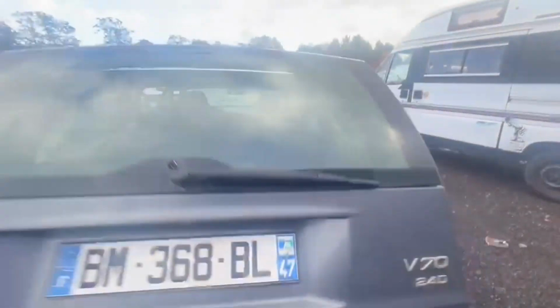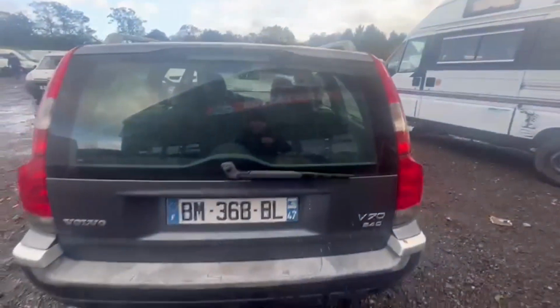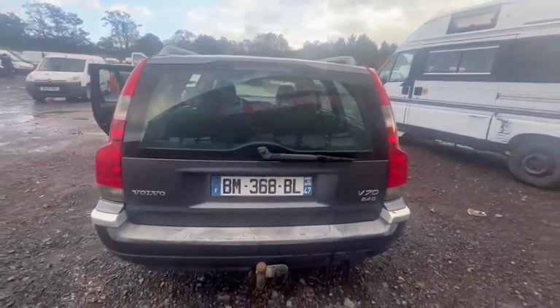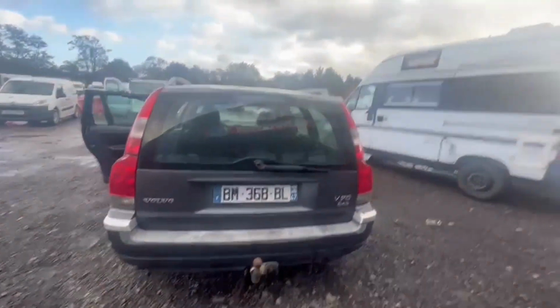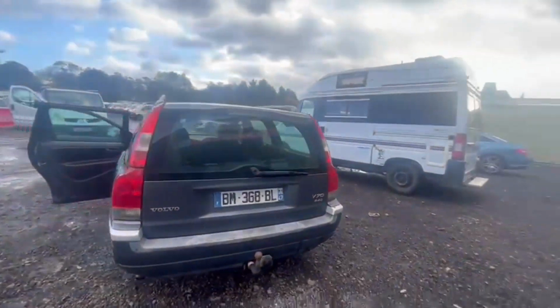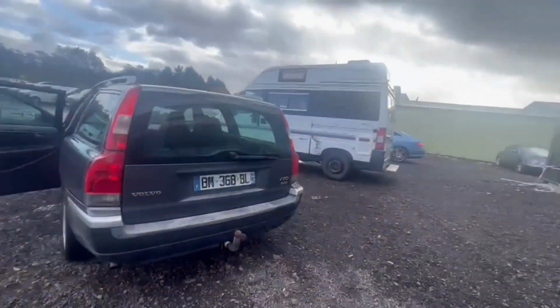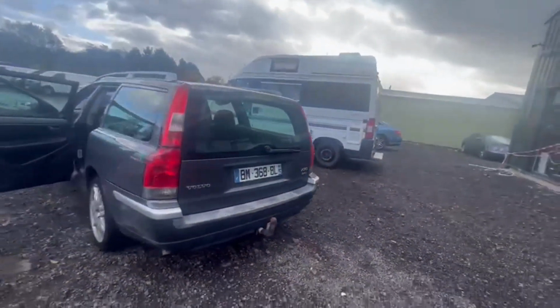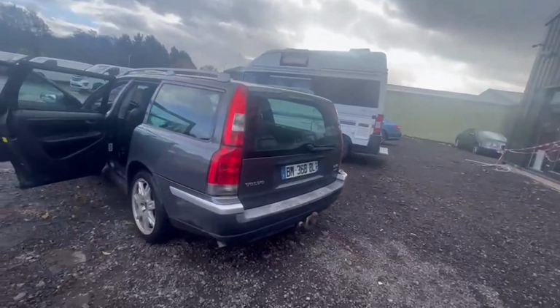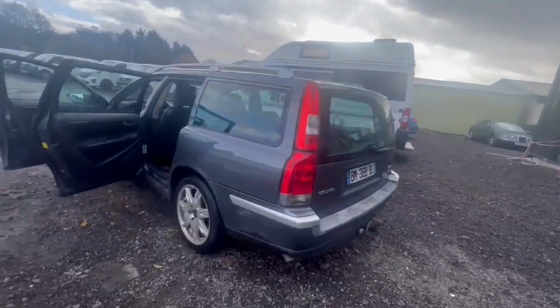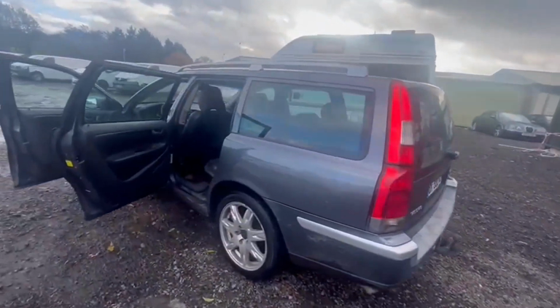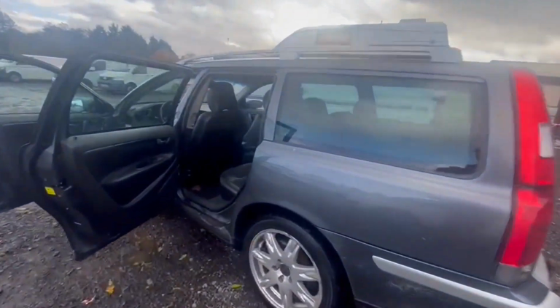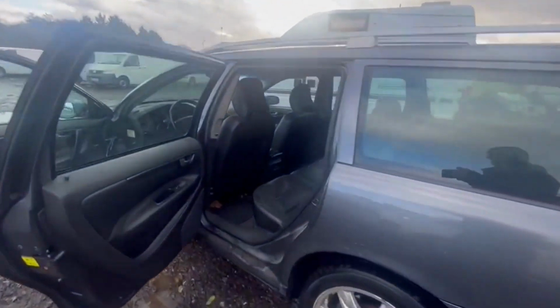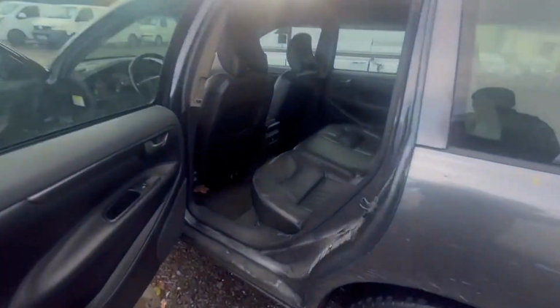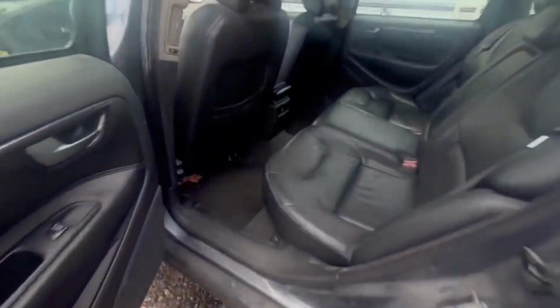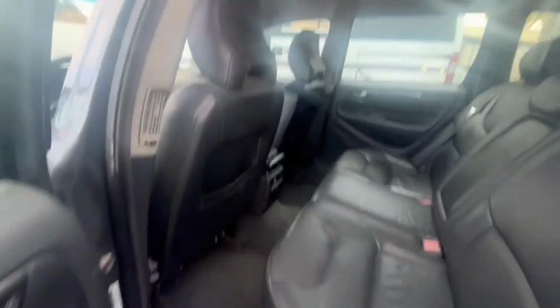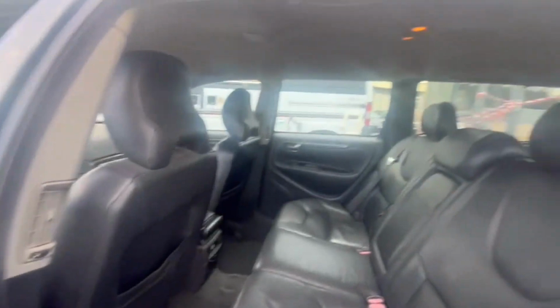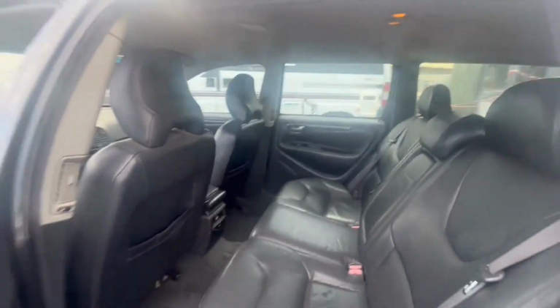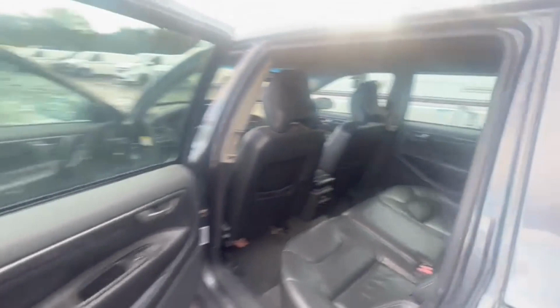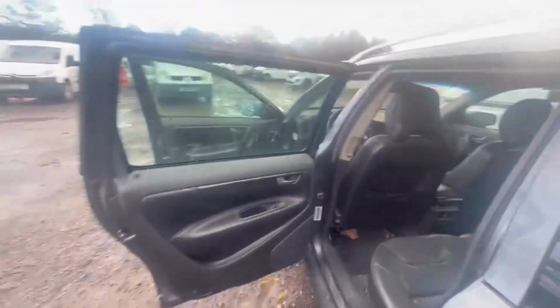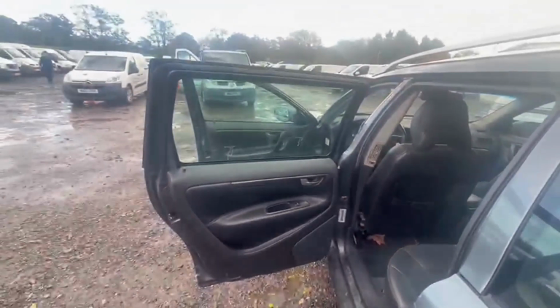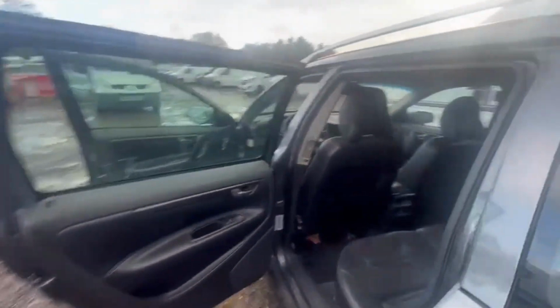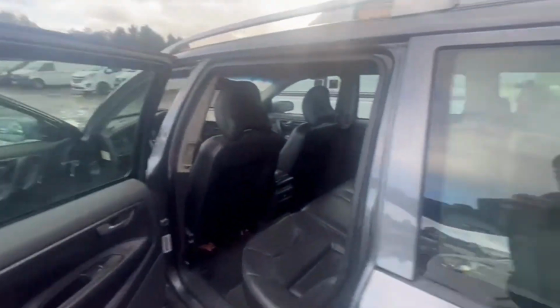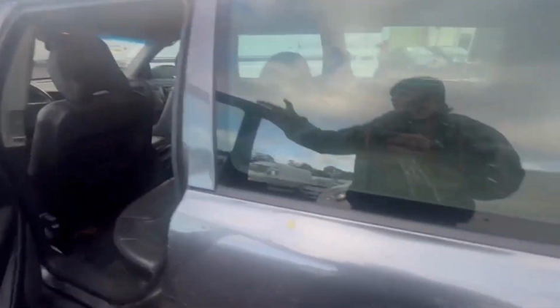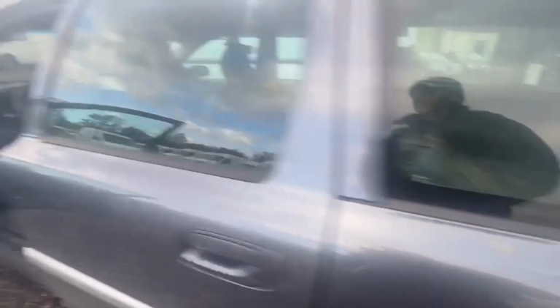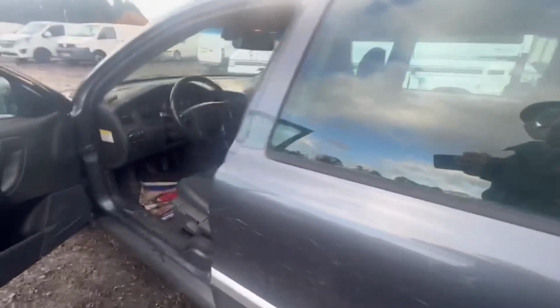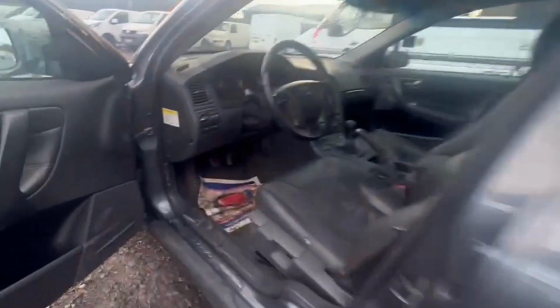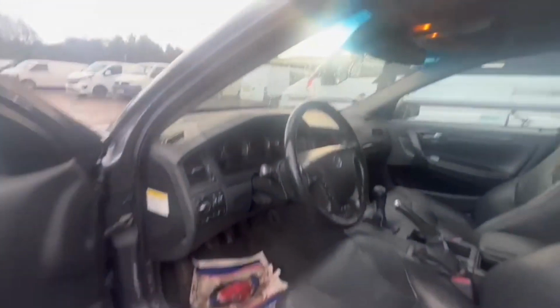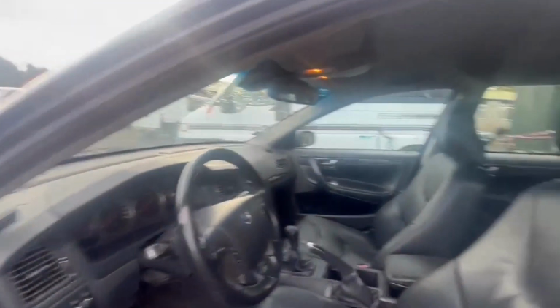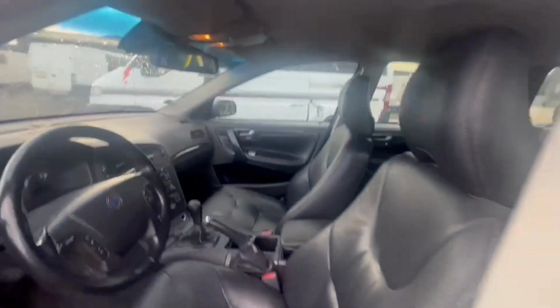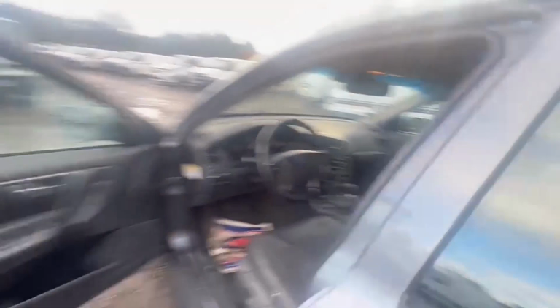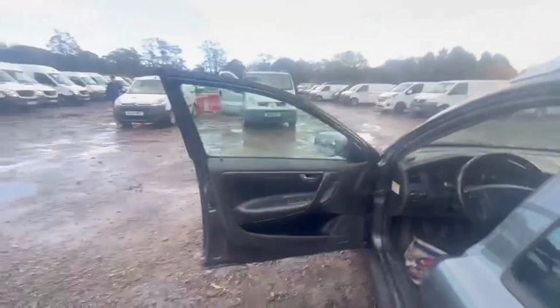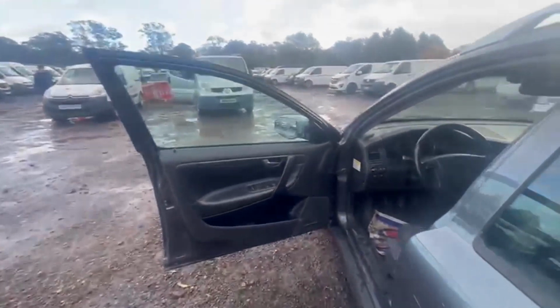Condition summary: bodywork is in decent, average condition, interior is very clean. Taken in part exchange from an expat returning to the UK — this was driven all the way from the south of France only last week.